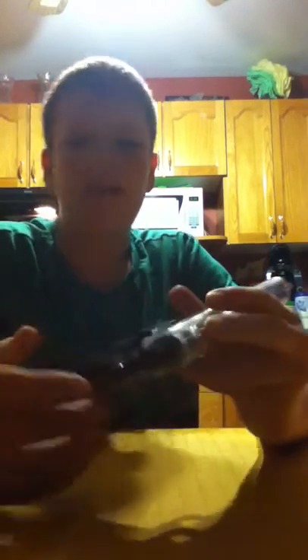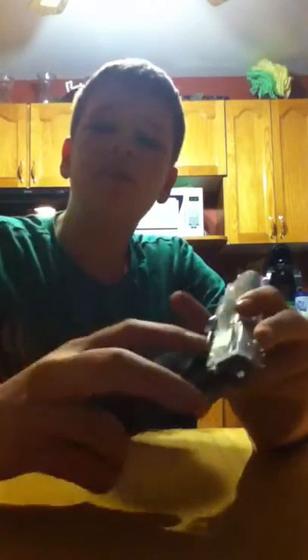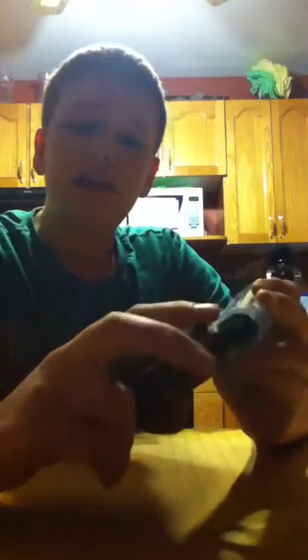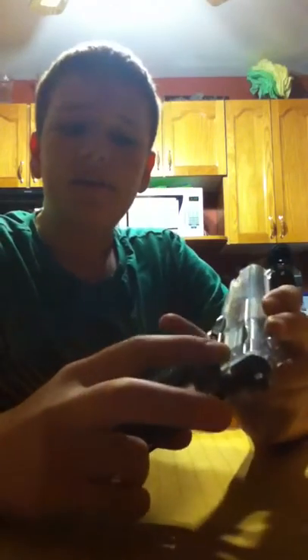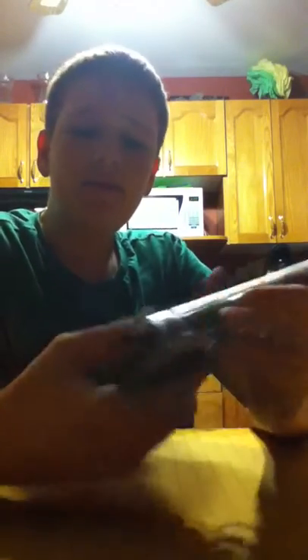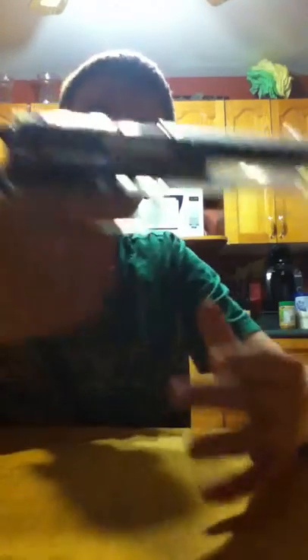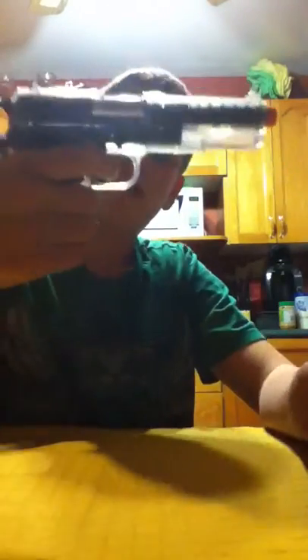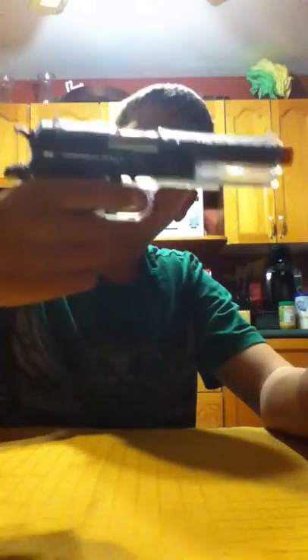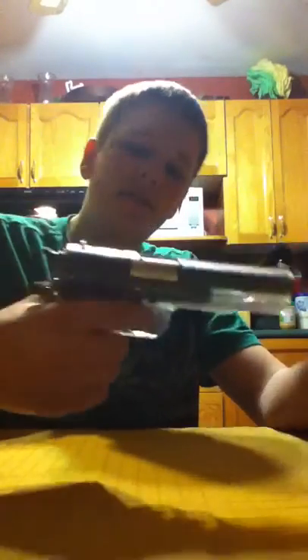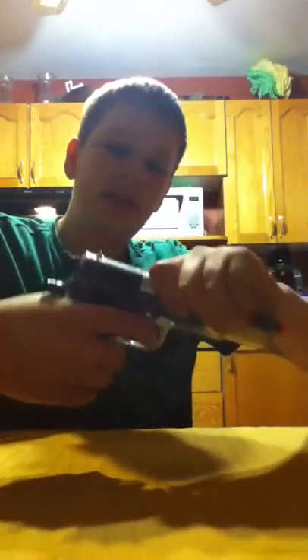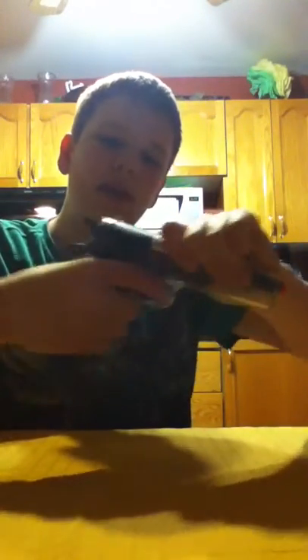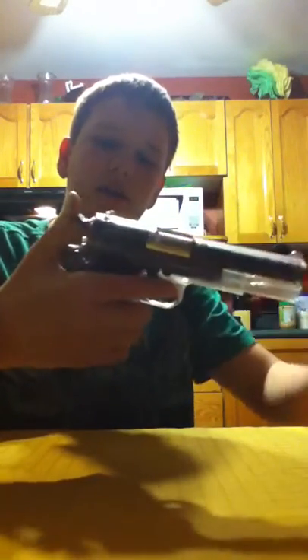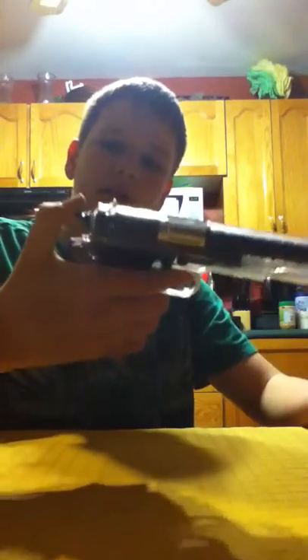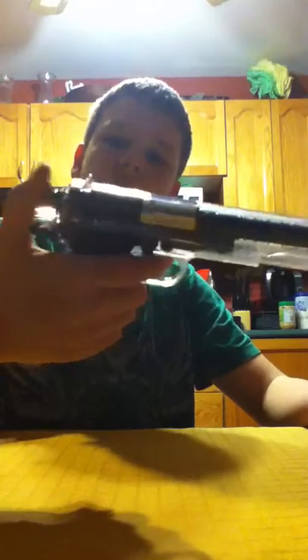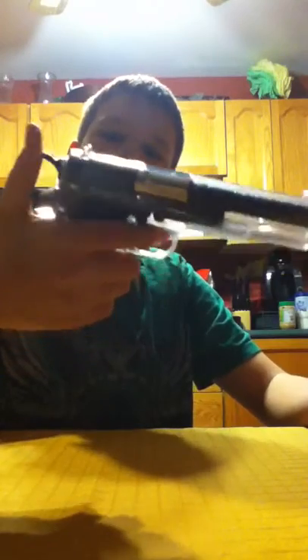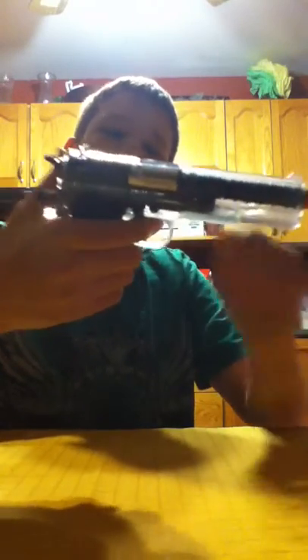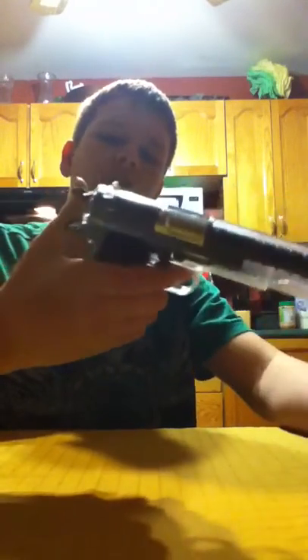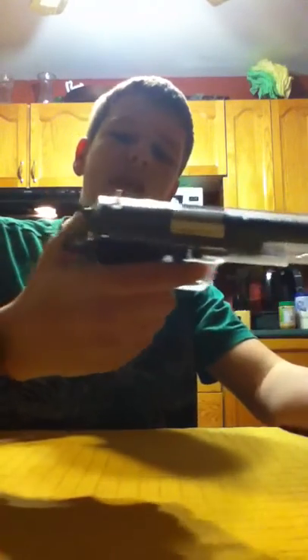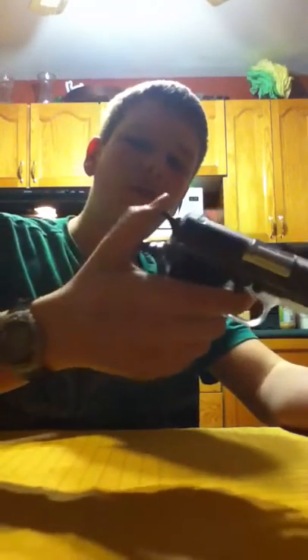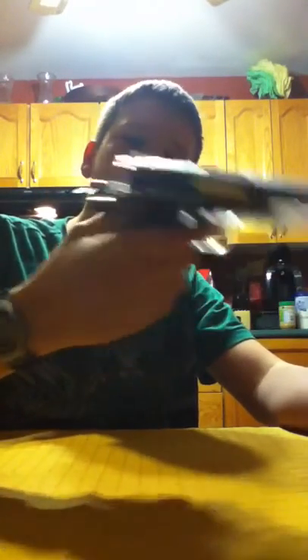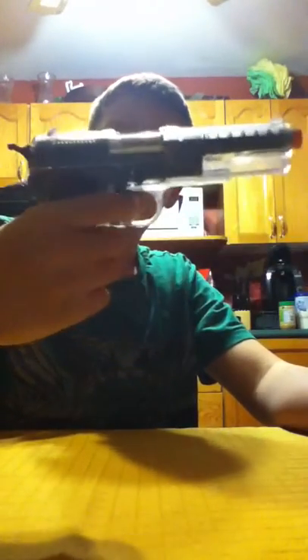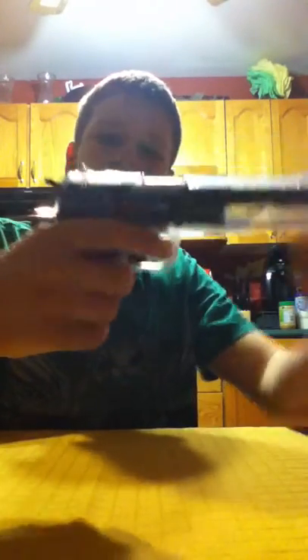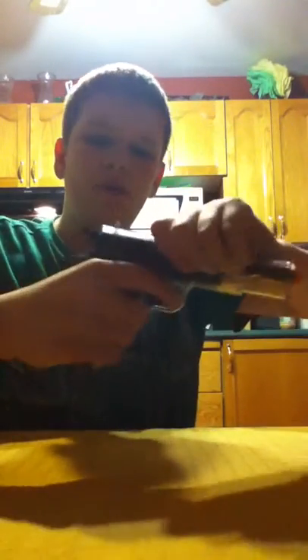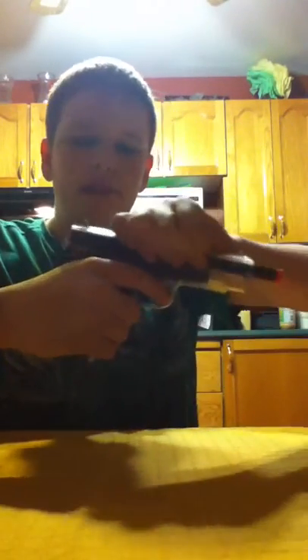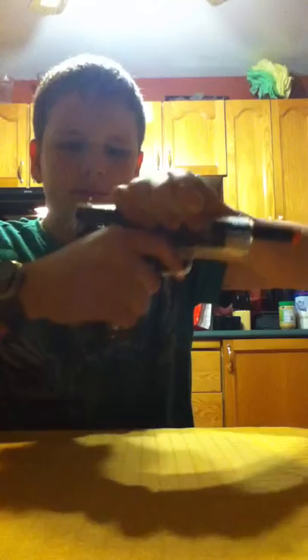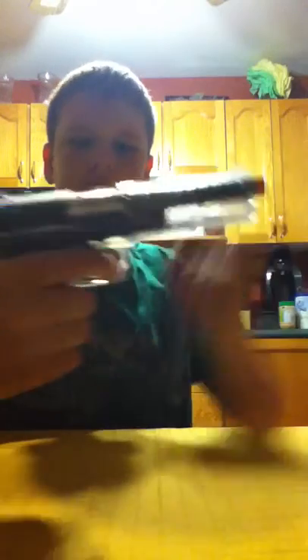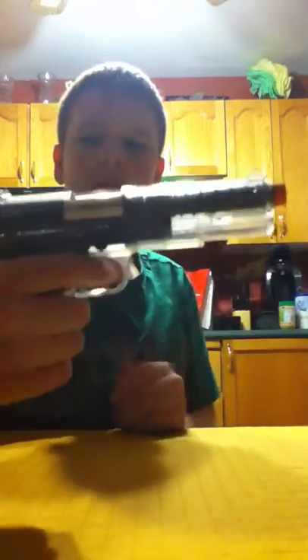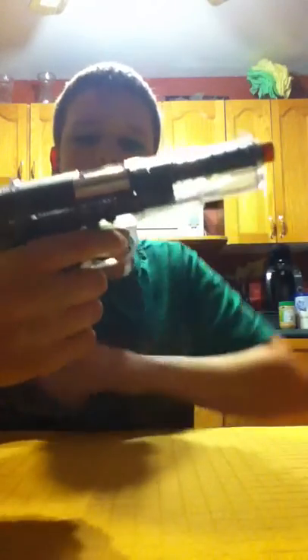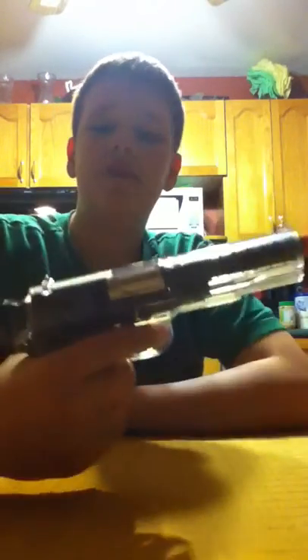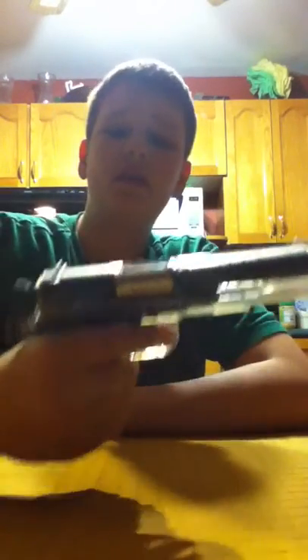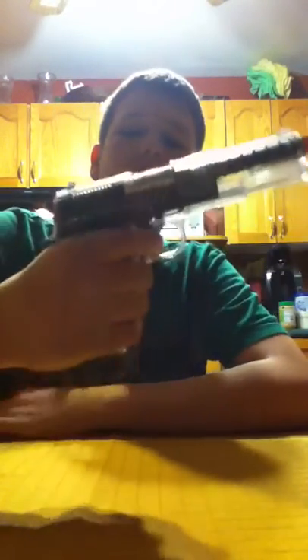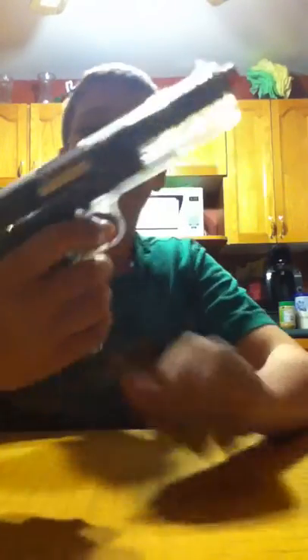This is my Crossman. Safety right here. First of all, you can't pull the trigger when the safety's on. You can't pull it back. You can't even pull the hammer back. Safety off — you can pull the hammer back, pull this back, and obviously pull the trigger.